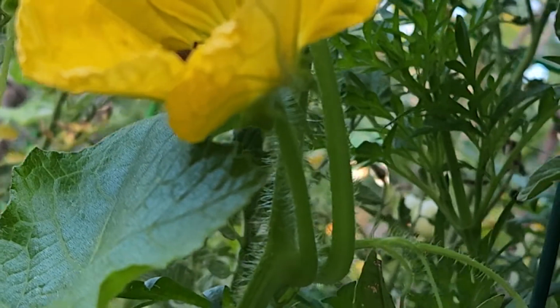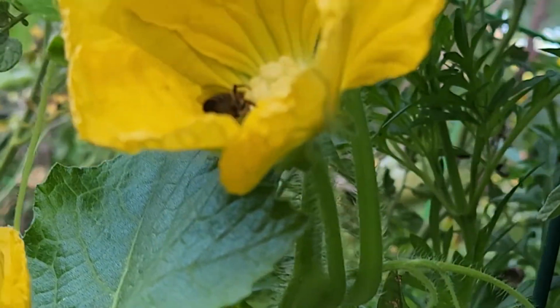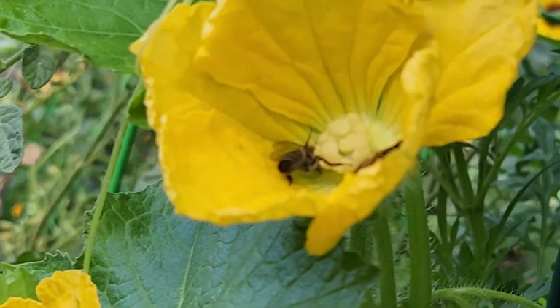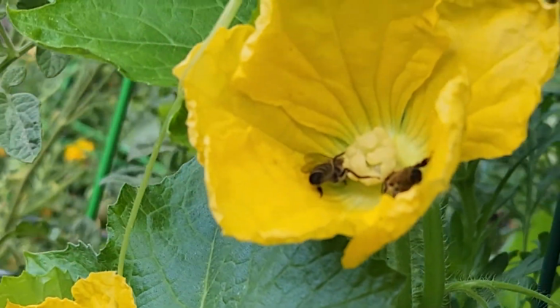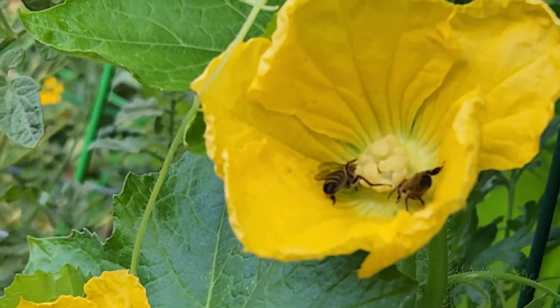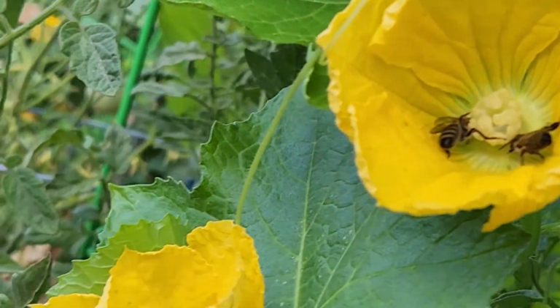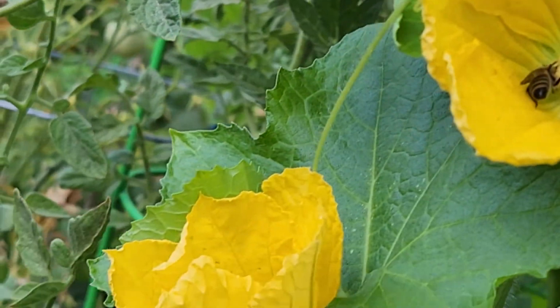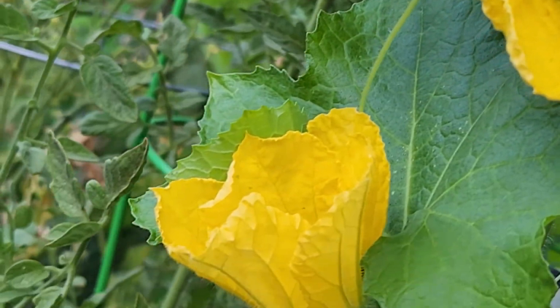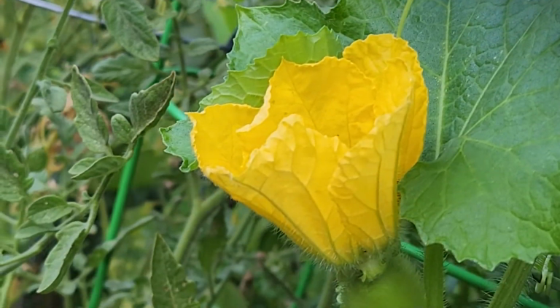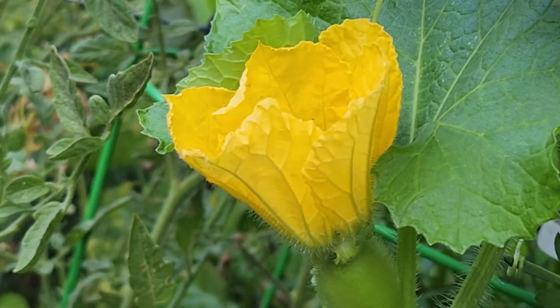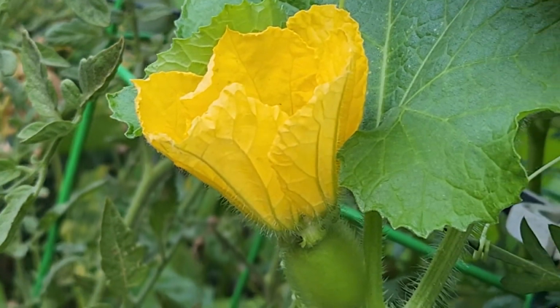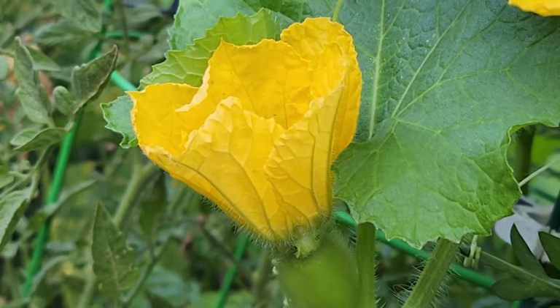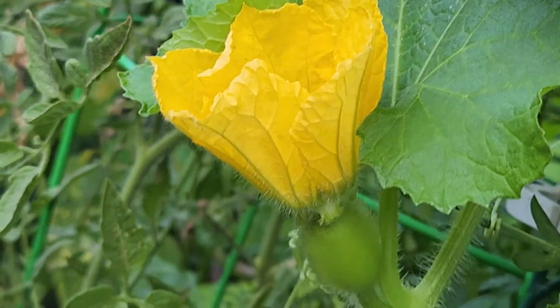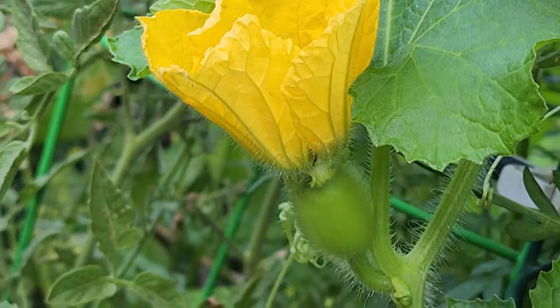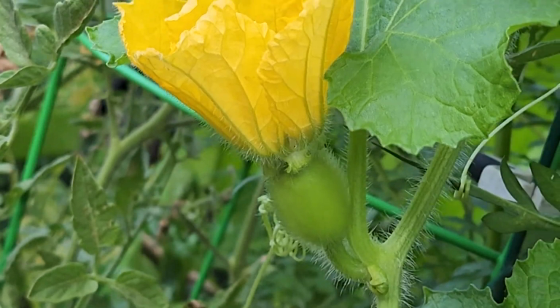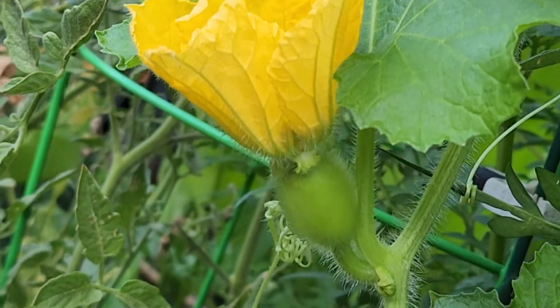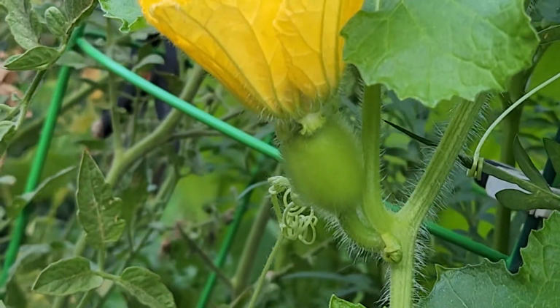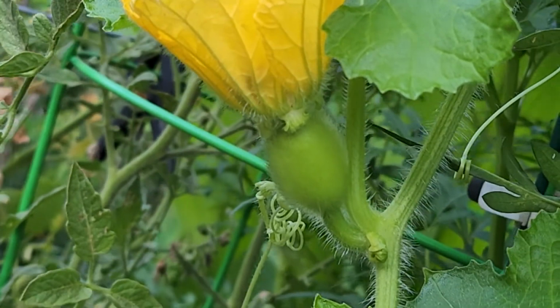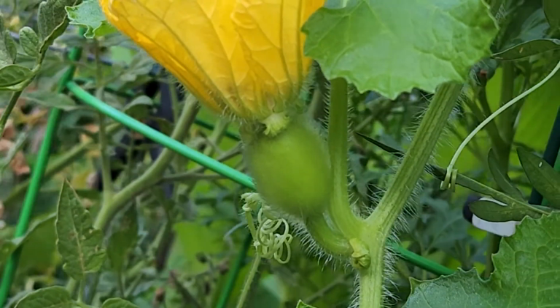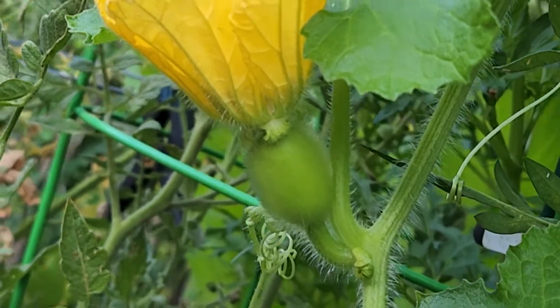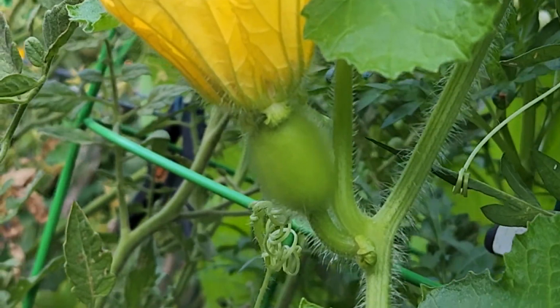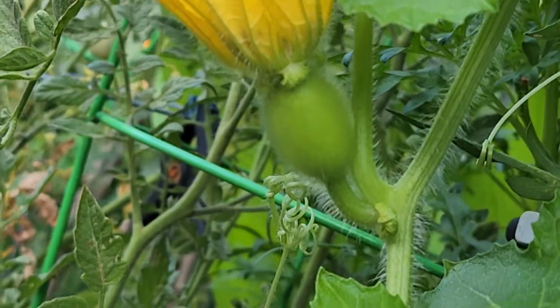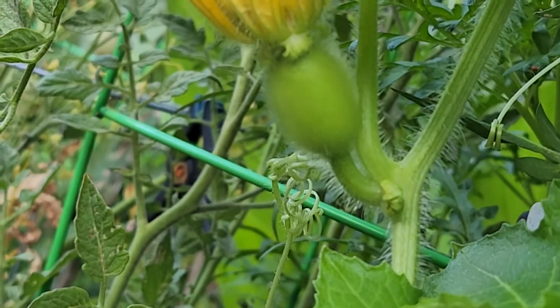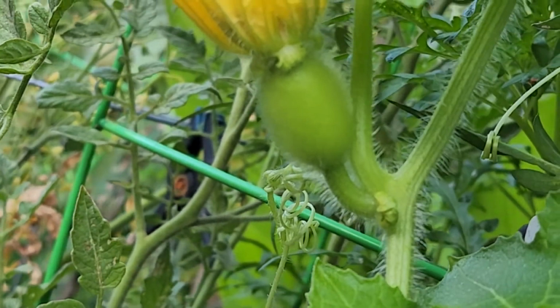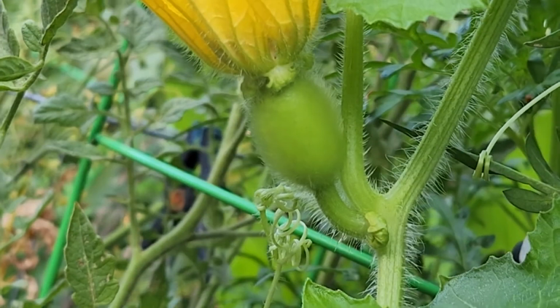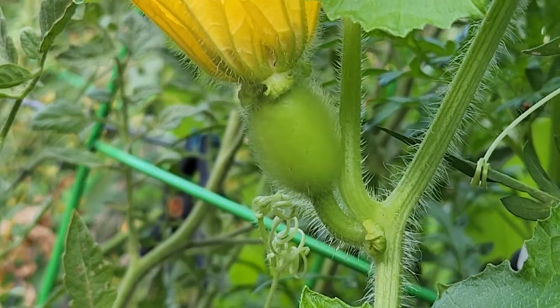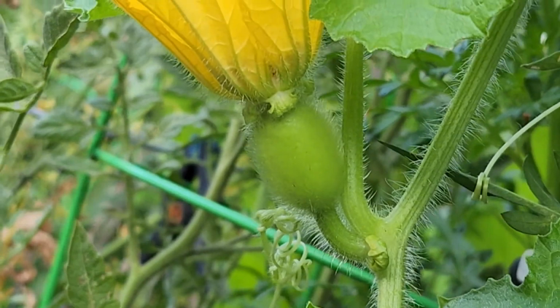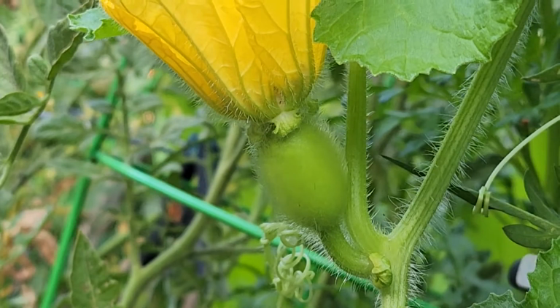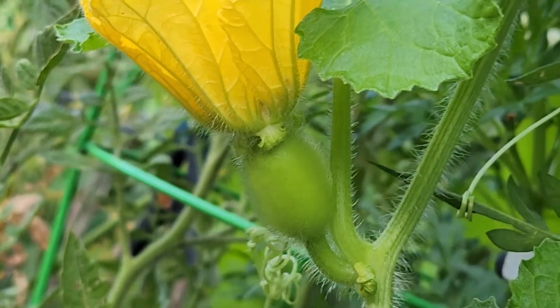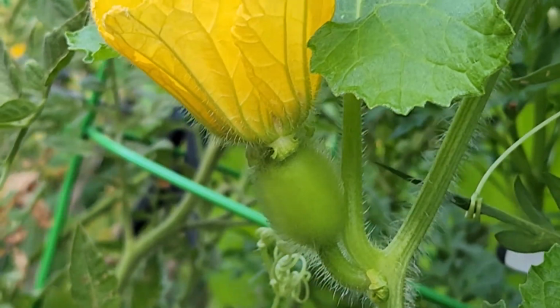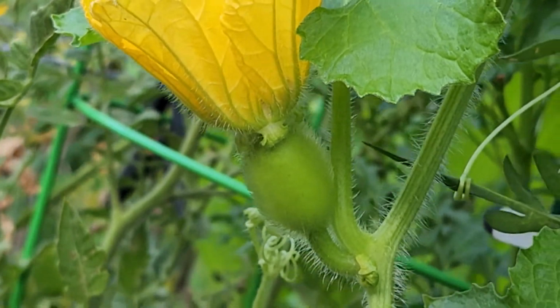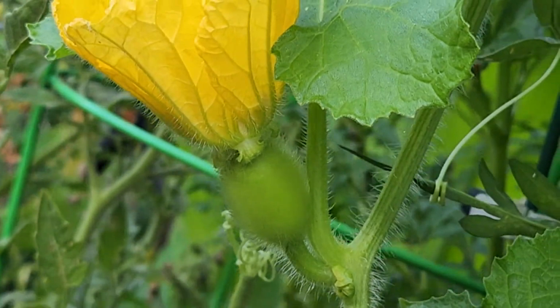The next one, right next to that, is a female flower. How do I know that? Here is the baby winter melon developing at the base of the flower.